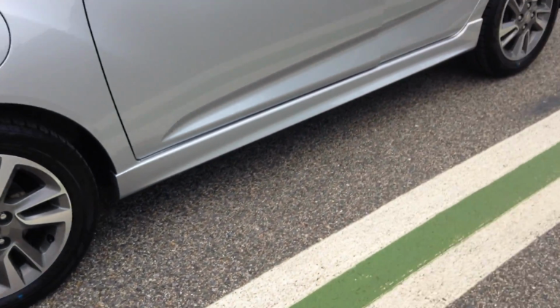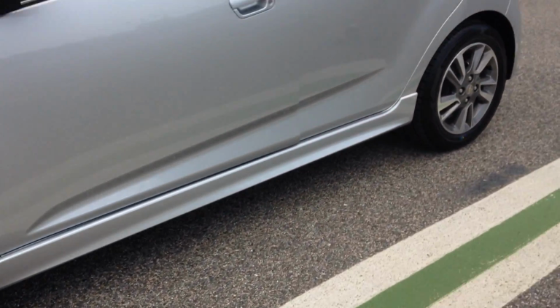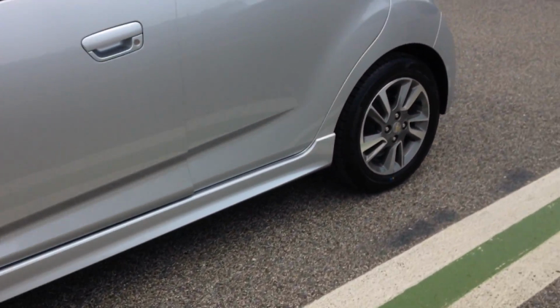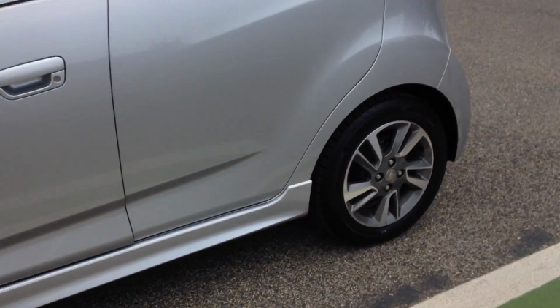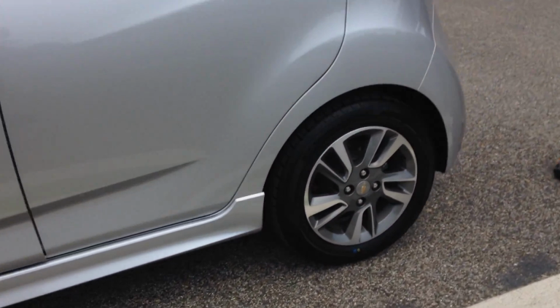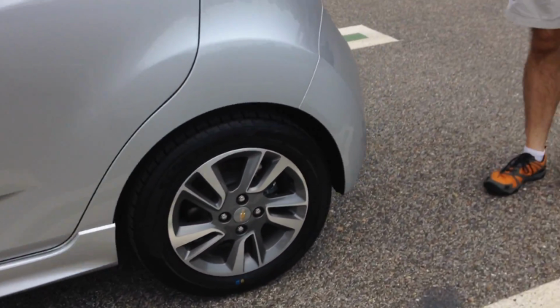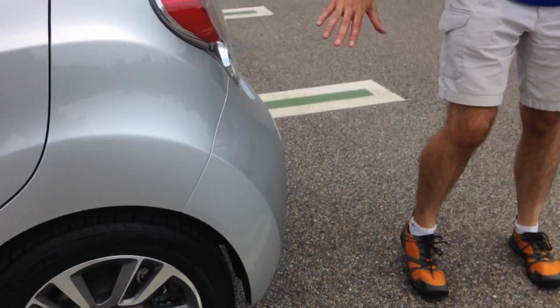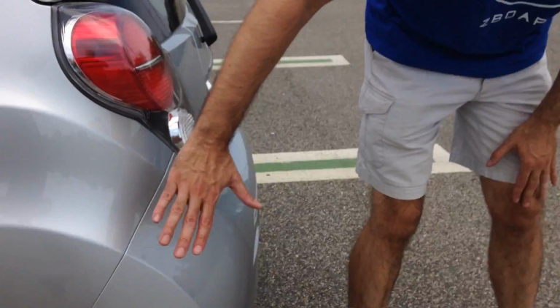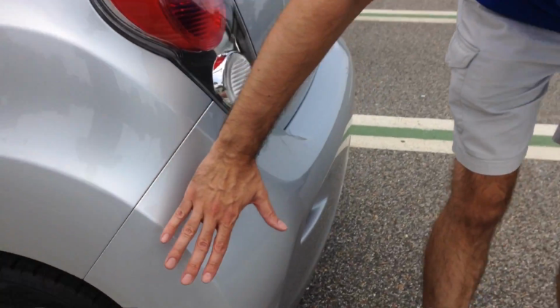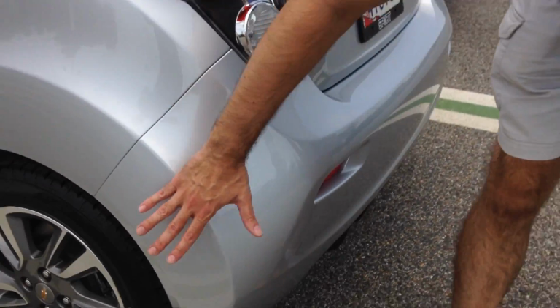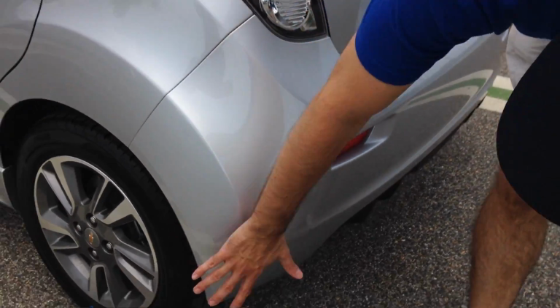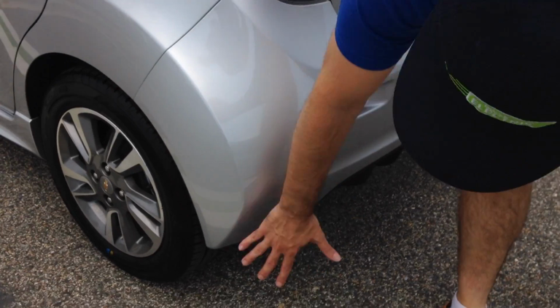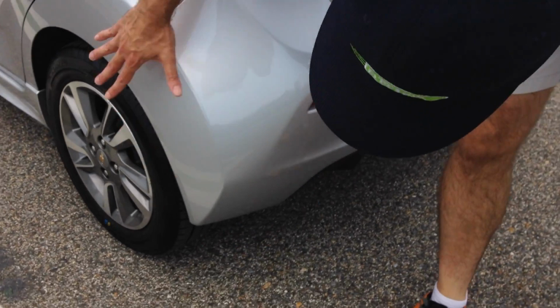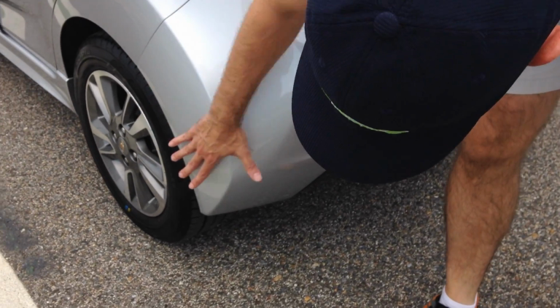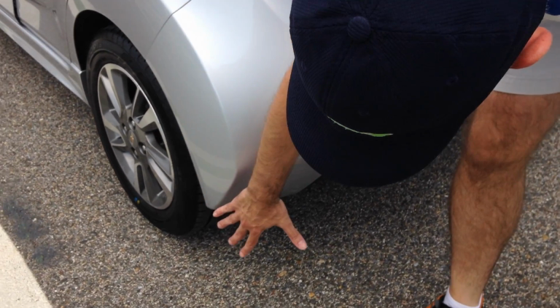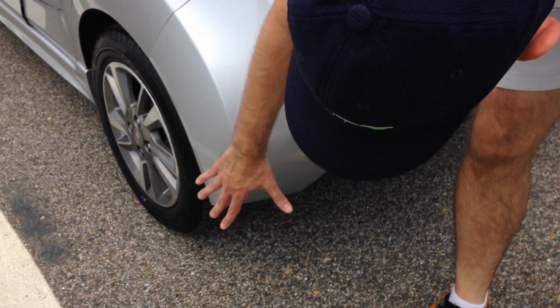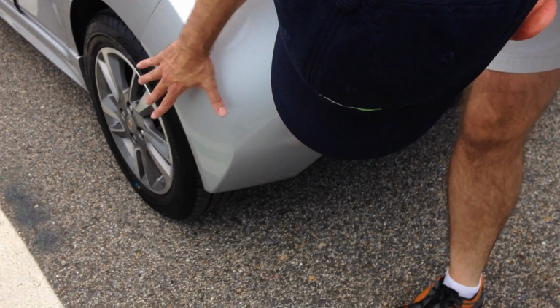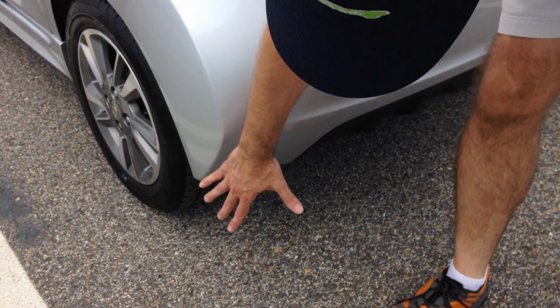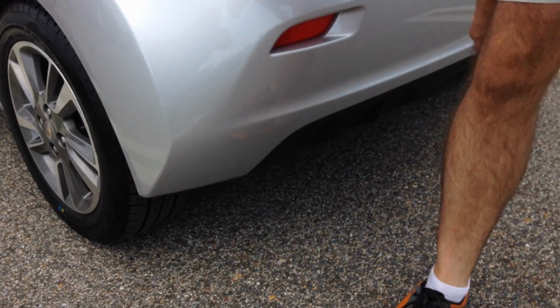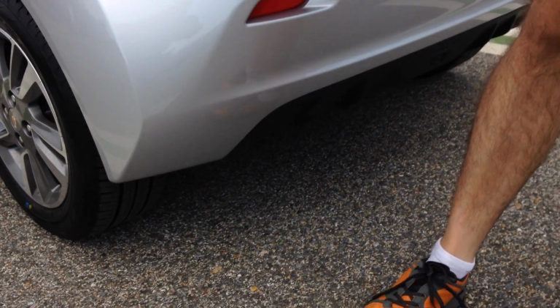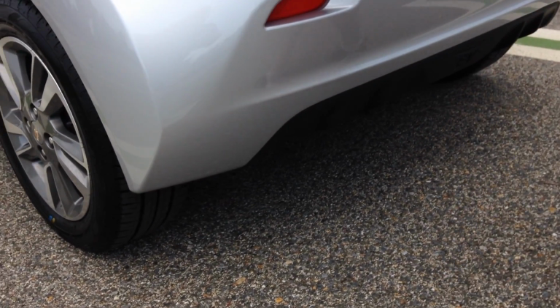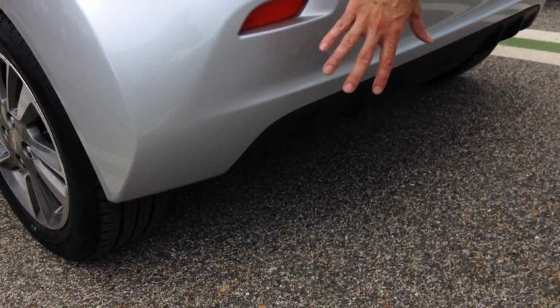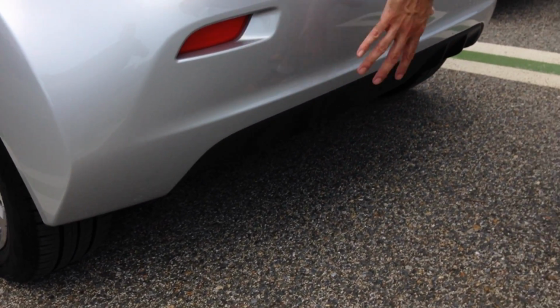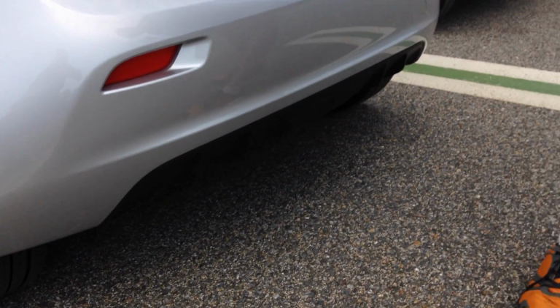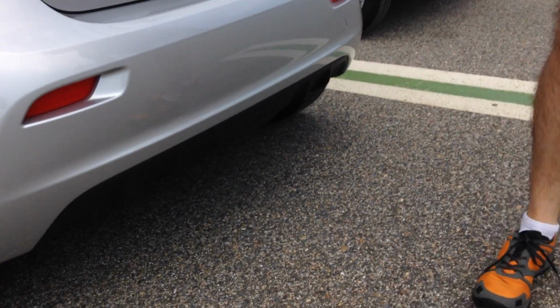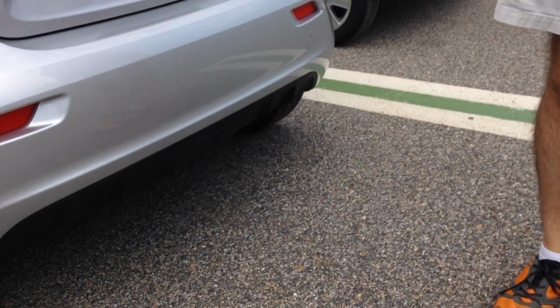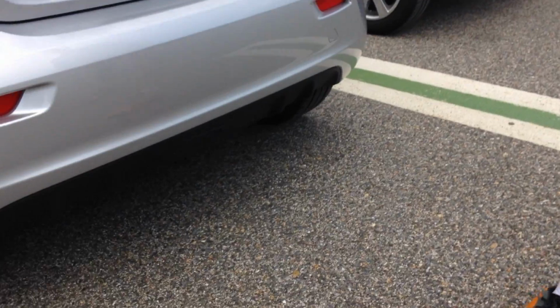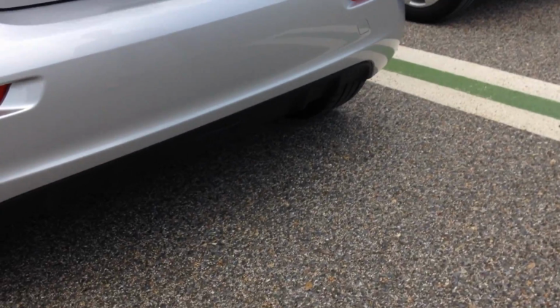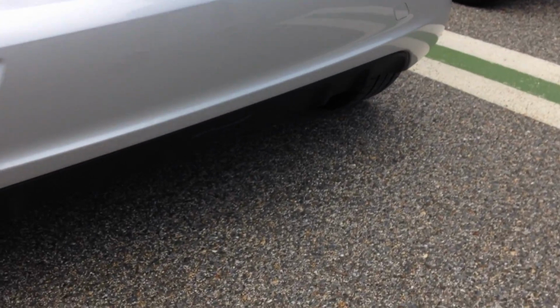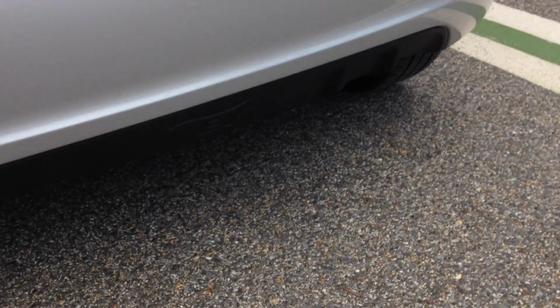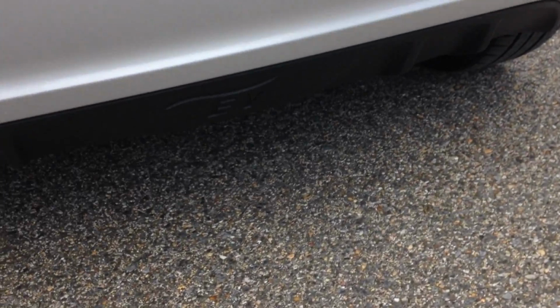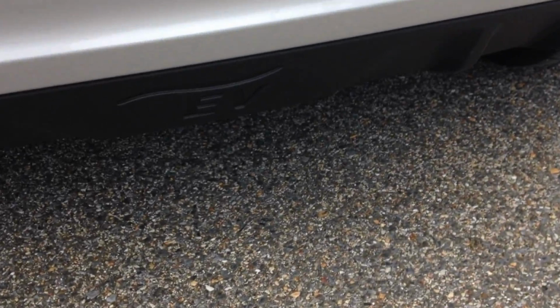Coming around to the back, on the regular model it's smoother, but this model comes down more abruptly, and then this whole lower back part is different.